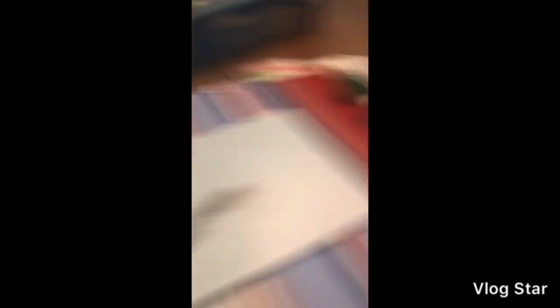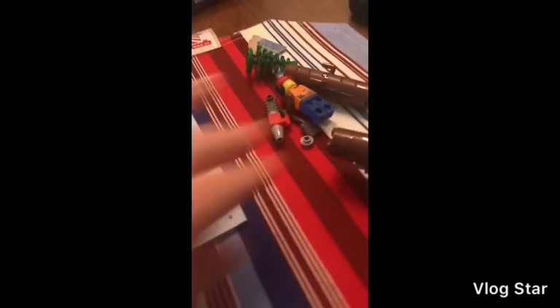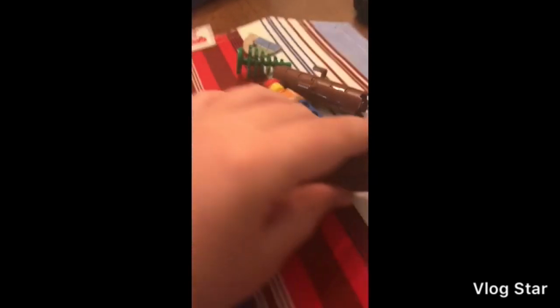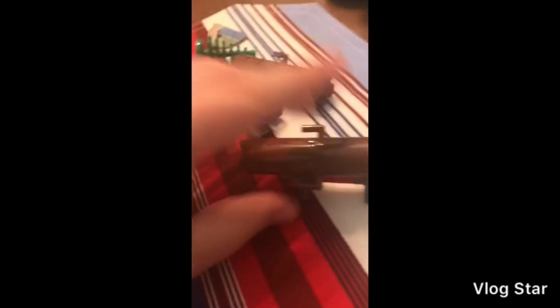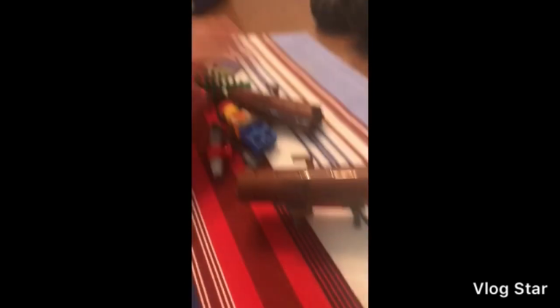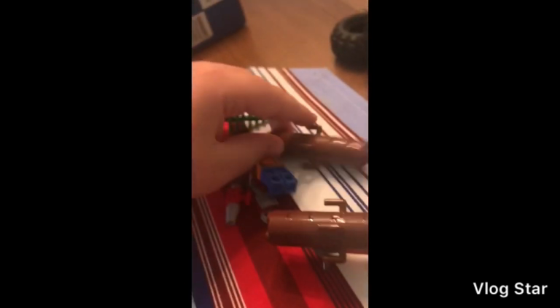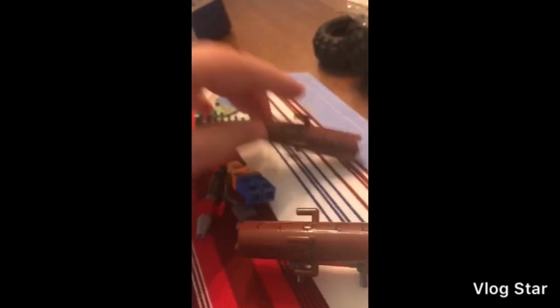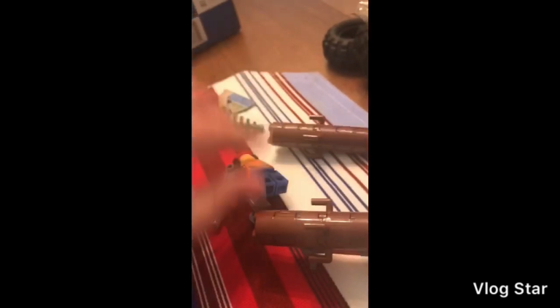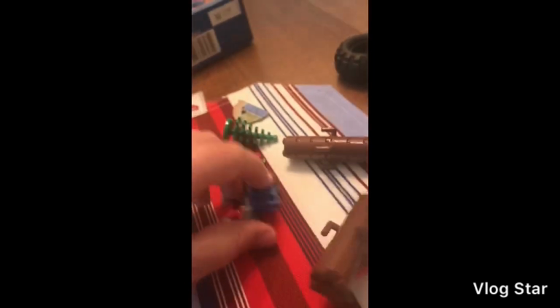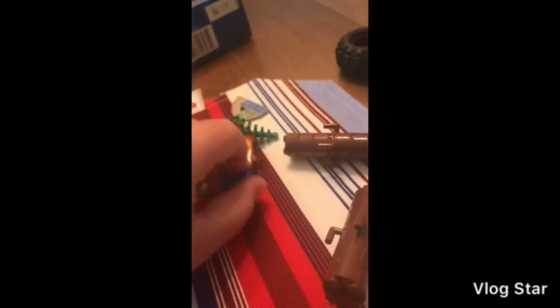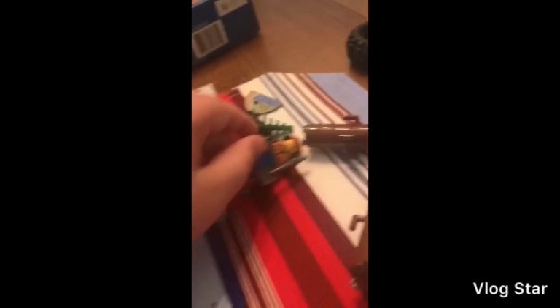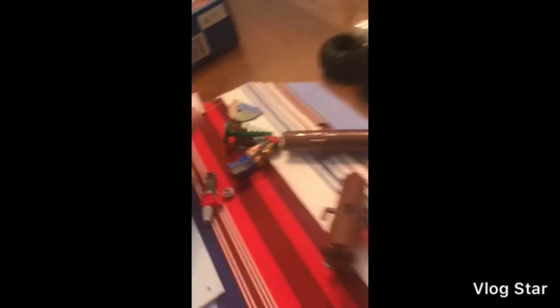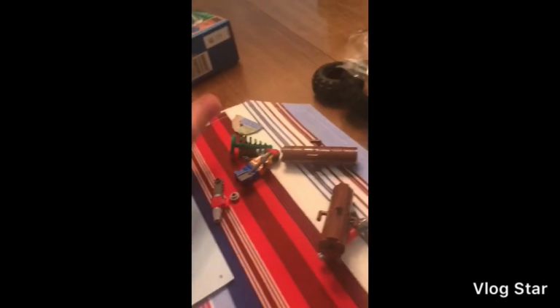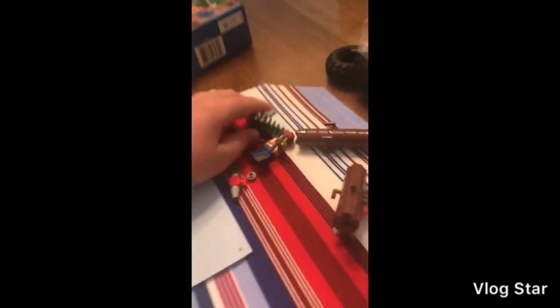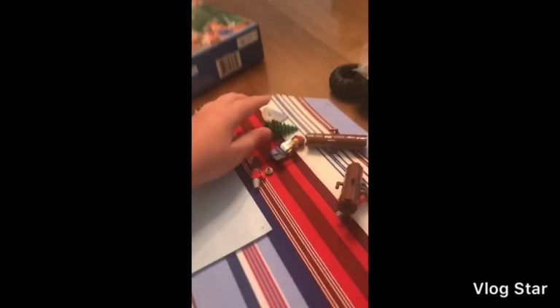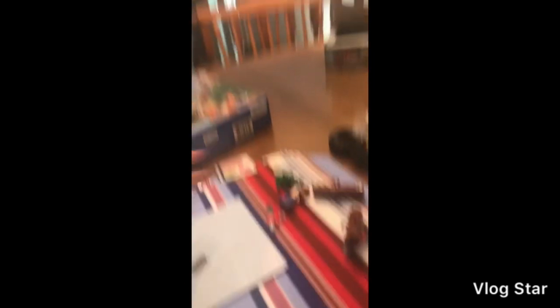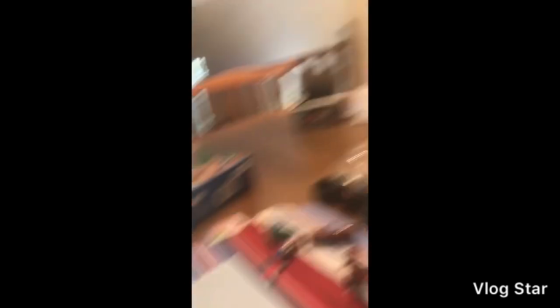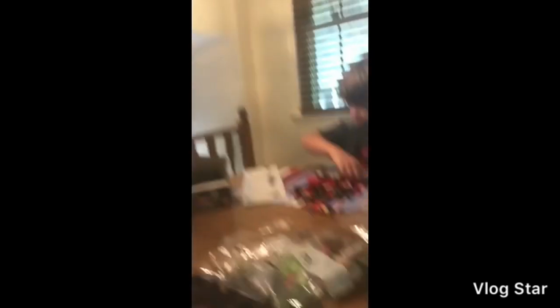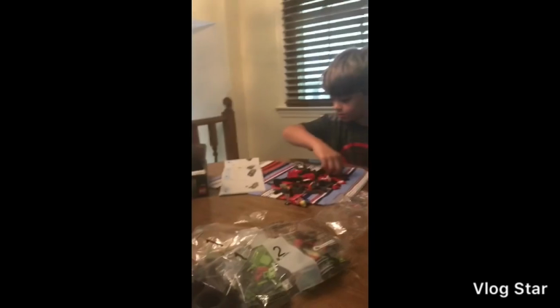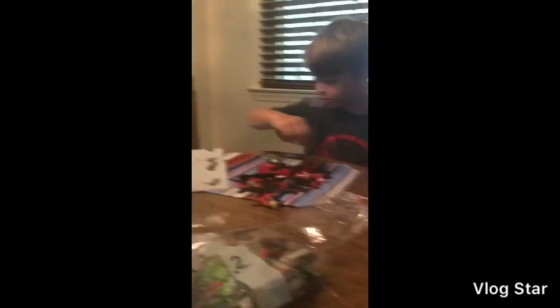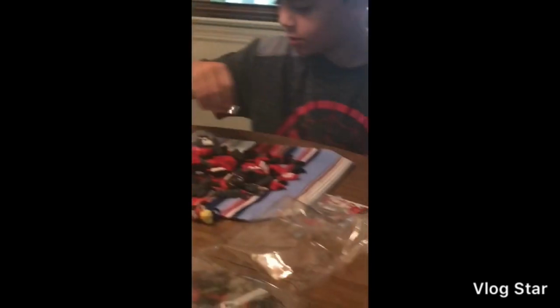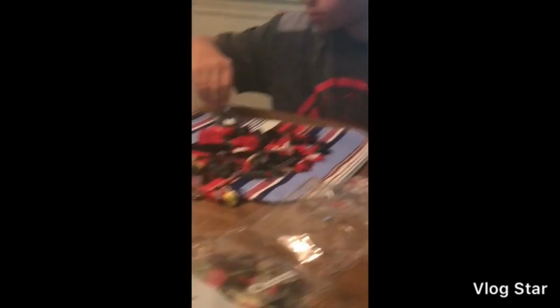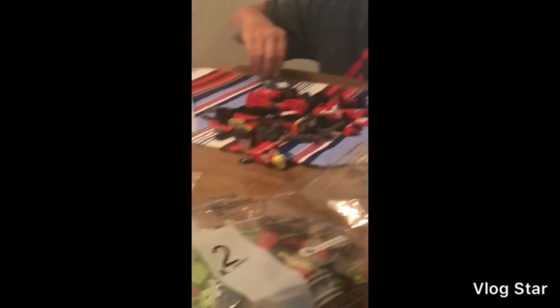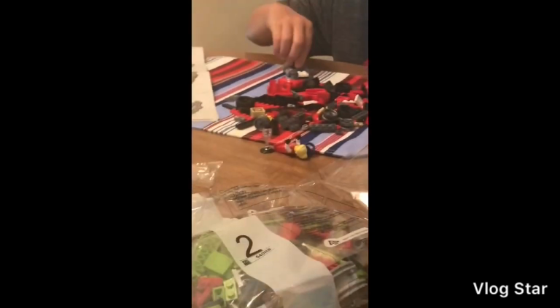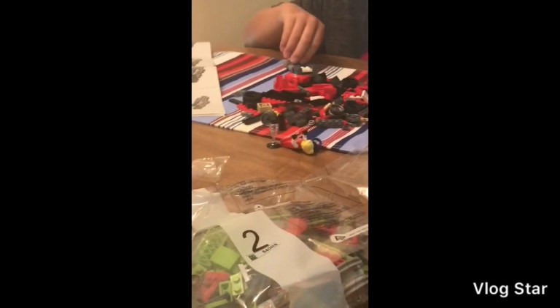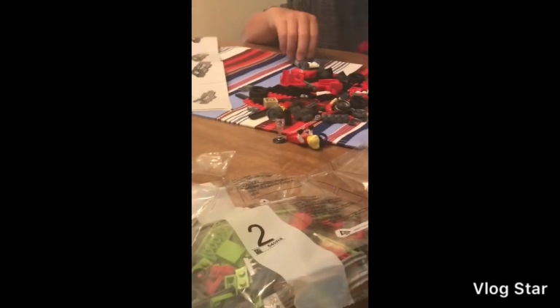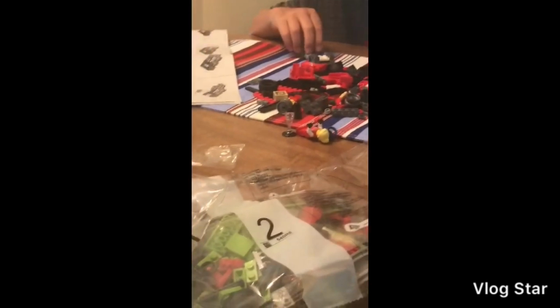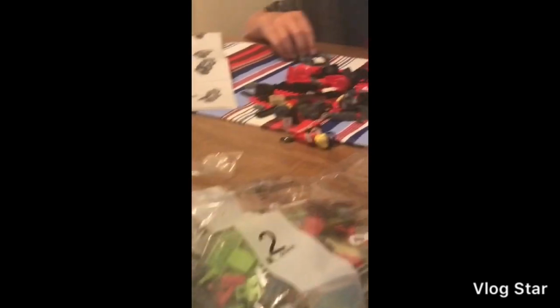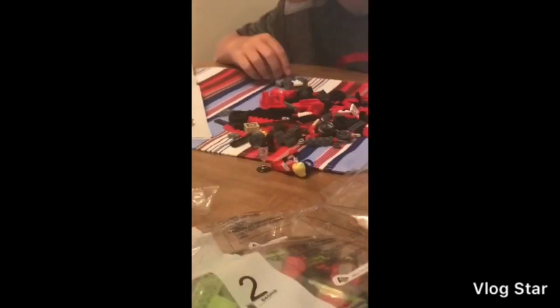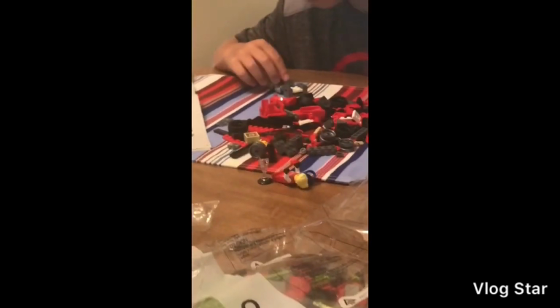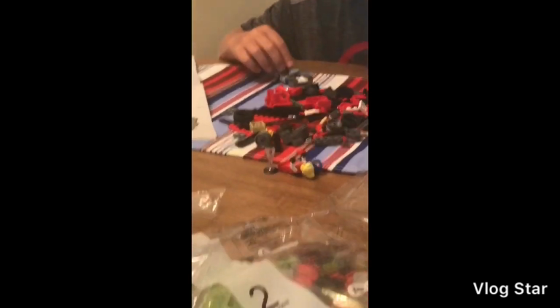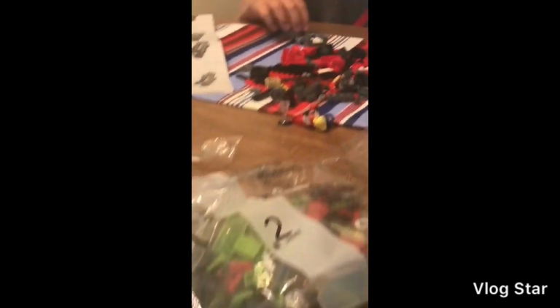We built bag one — I'll just let you see it, I'm not going to review it yet. And he's only built like his figure and a couple bricks.